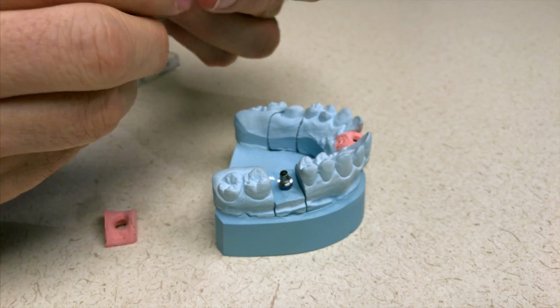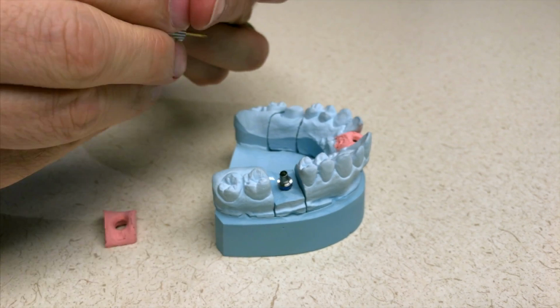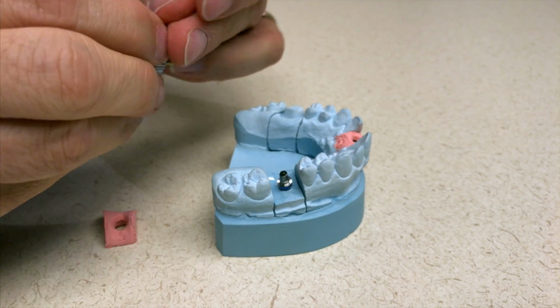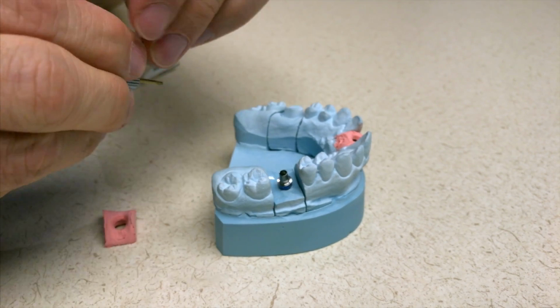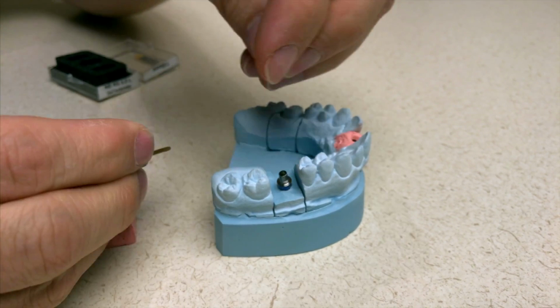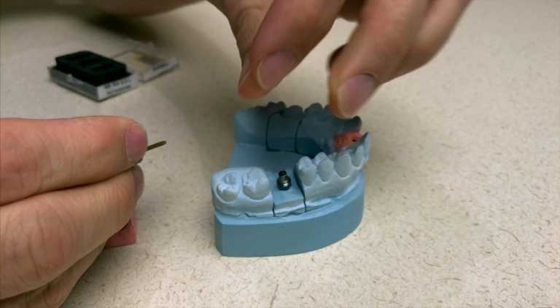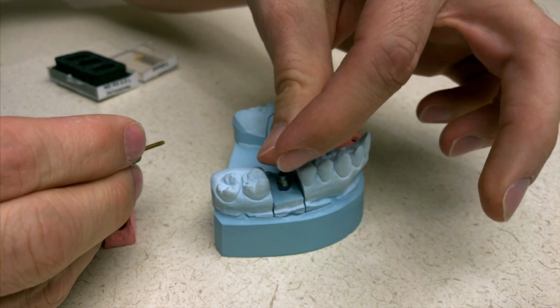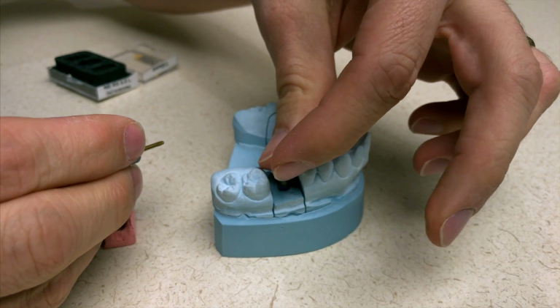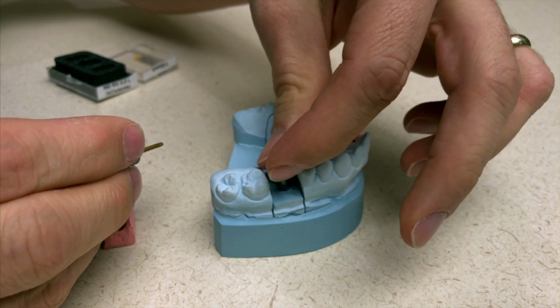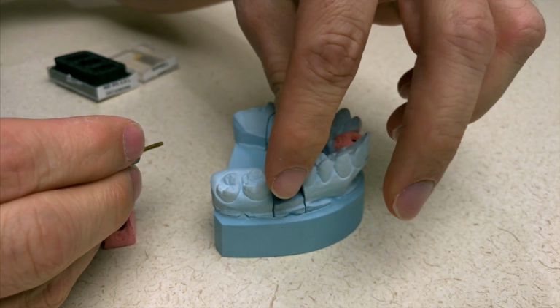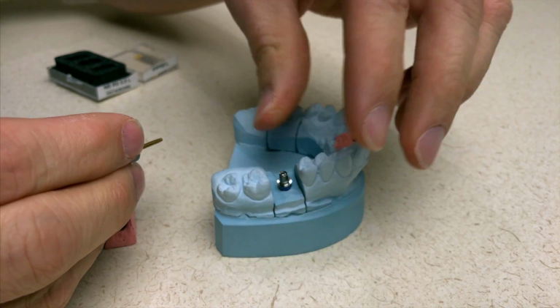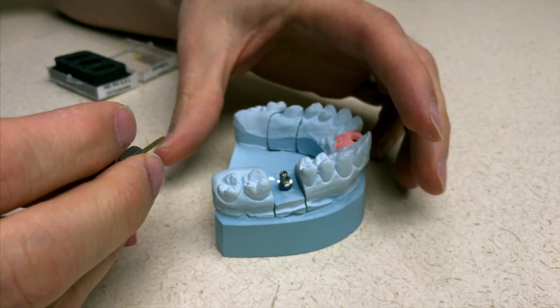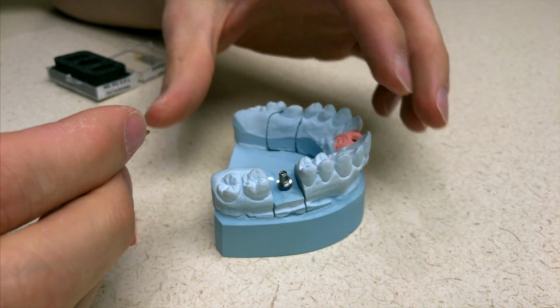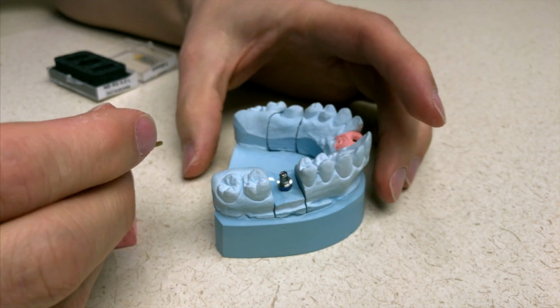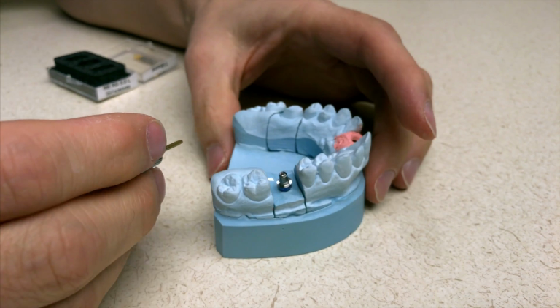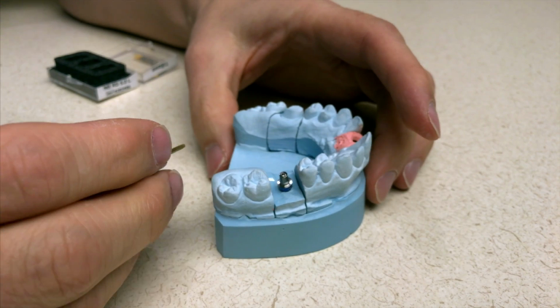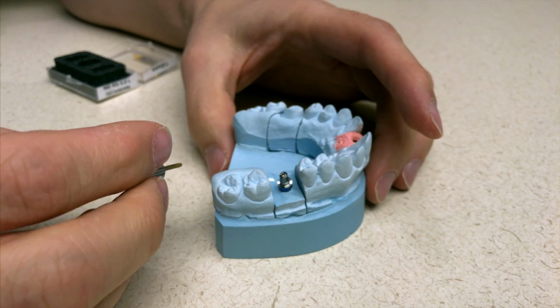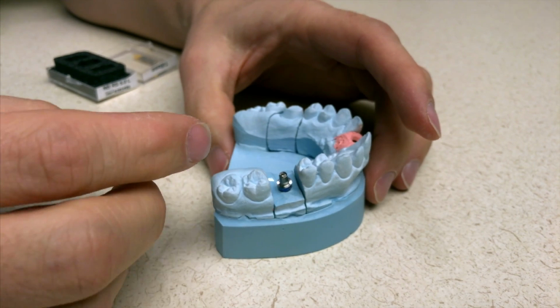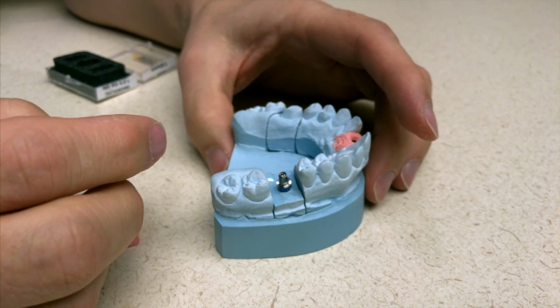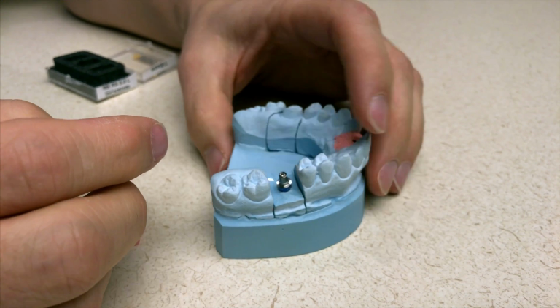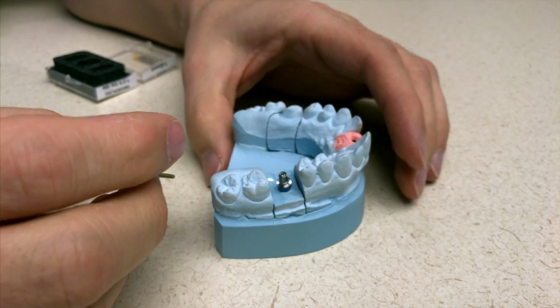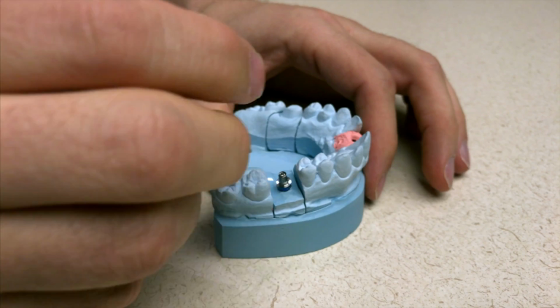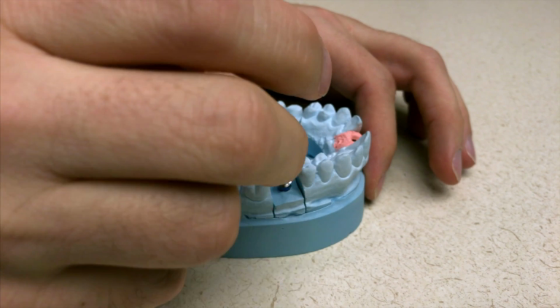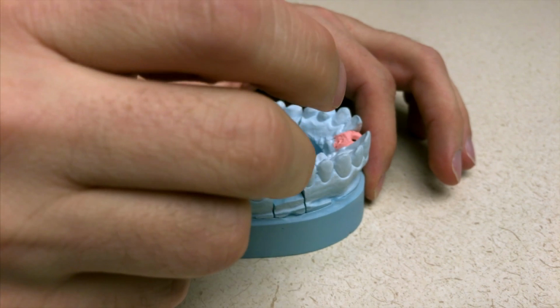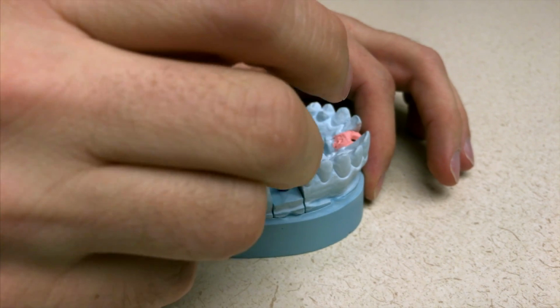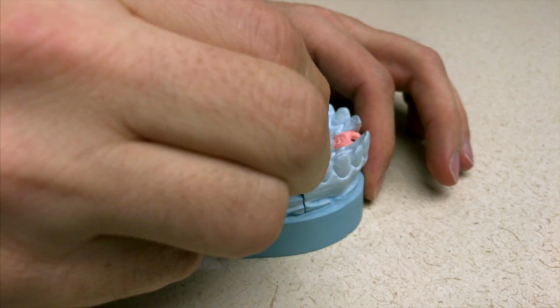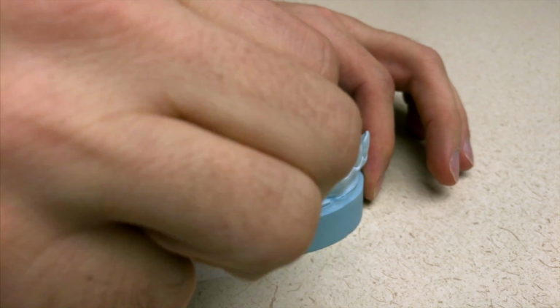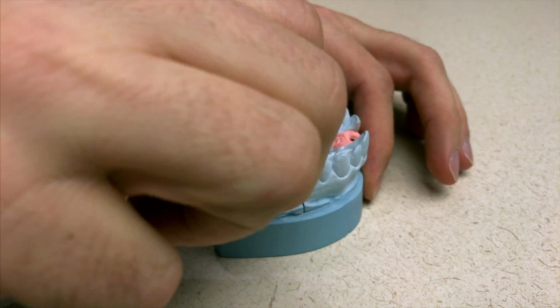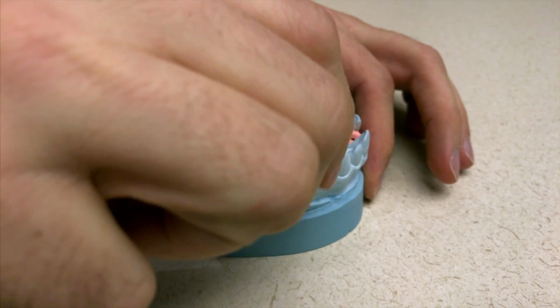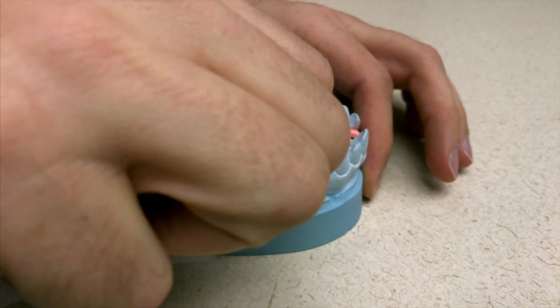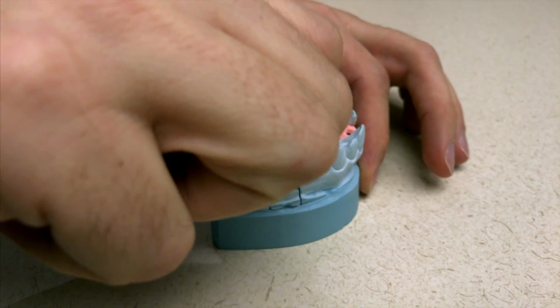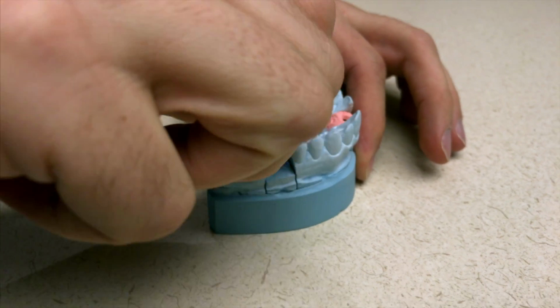You can apply the screw. I recommend a lab screw and not the one that came in the case, because I'm going to use the one in the case as the final set screw. Go ahead and screw it down.